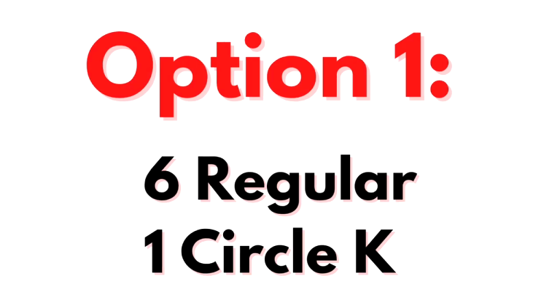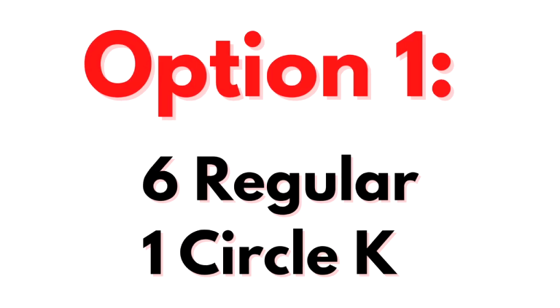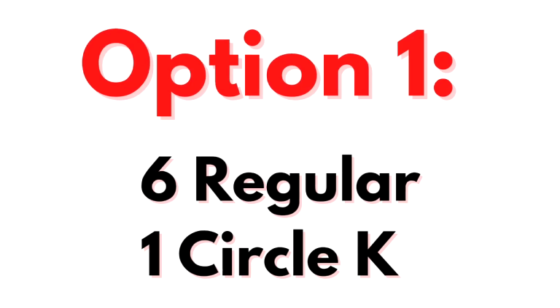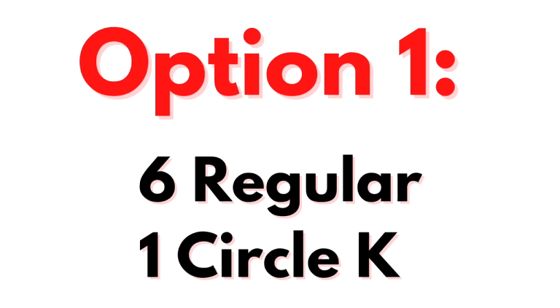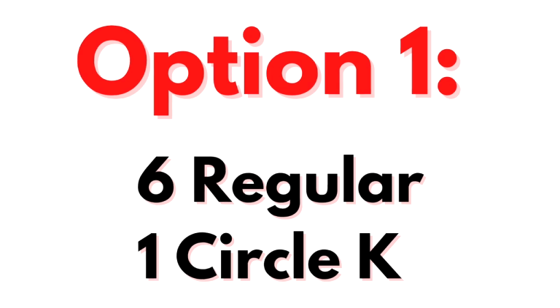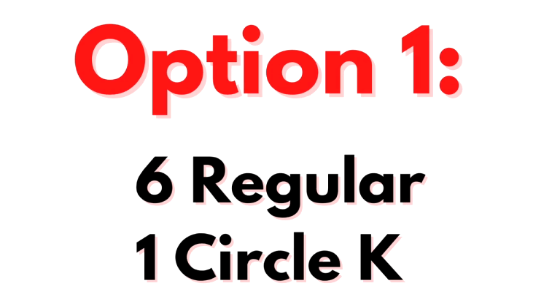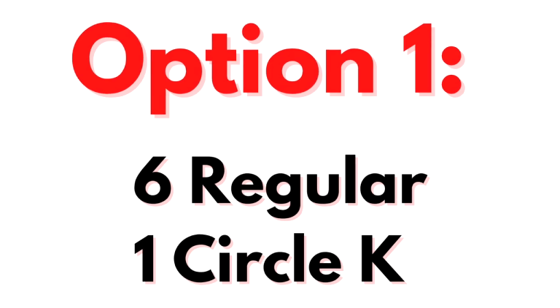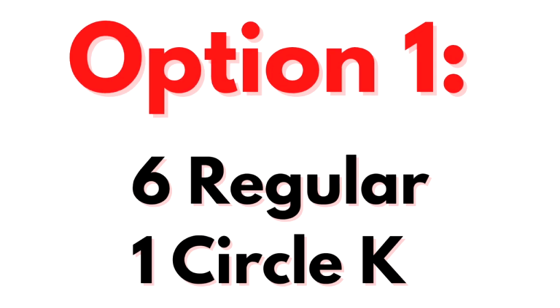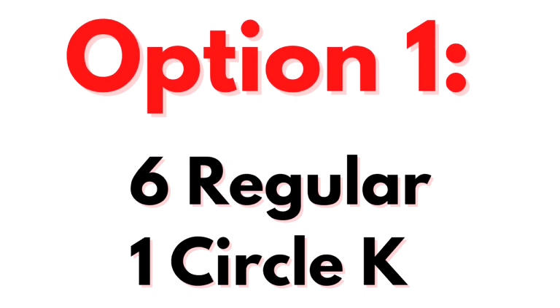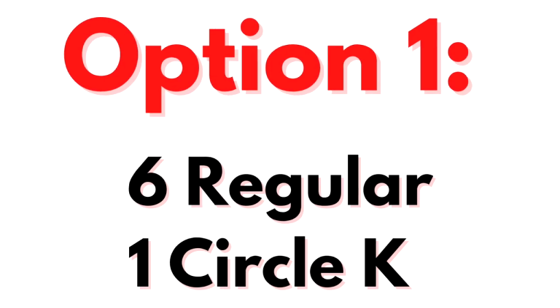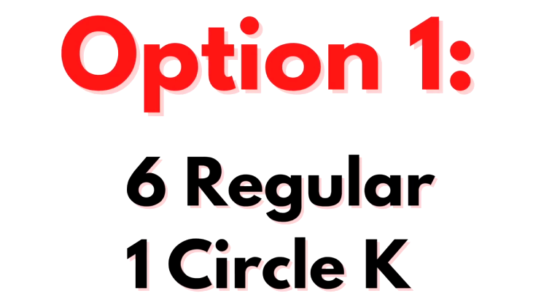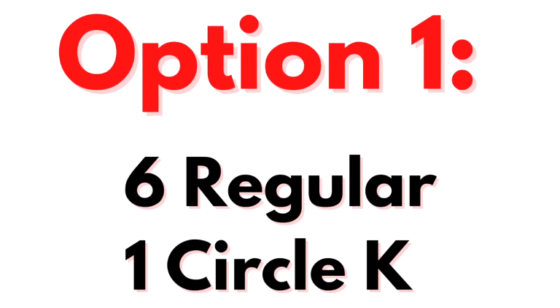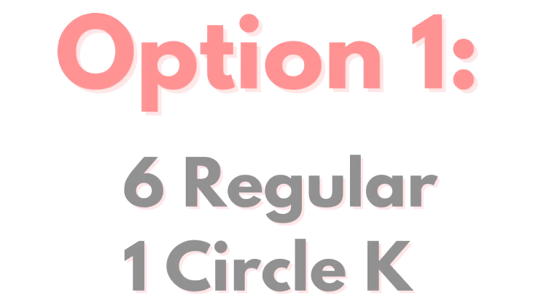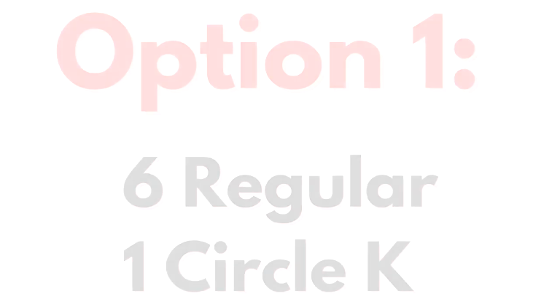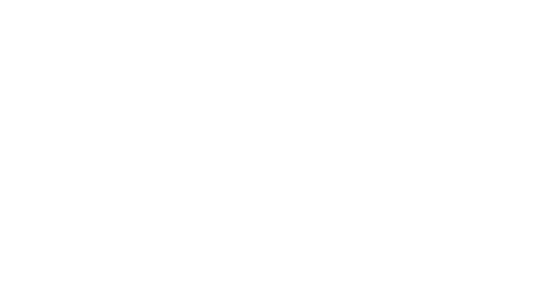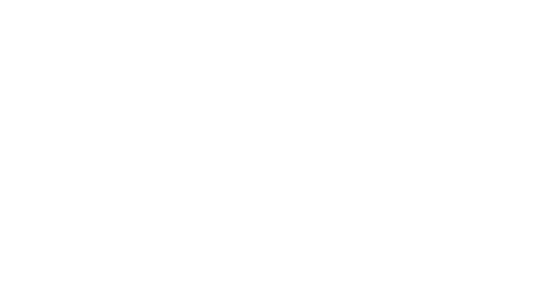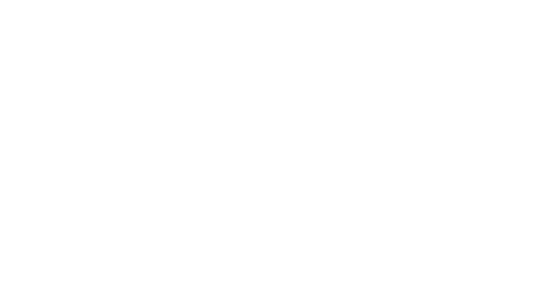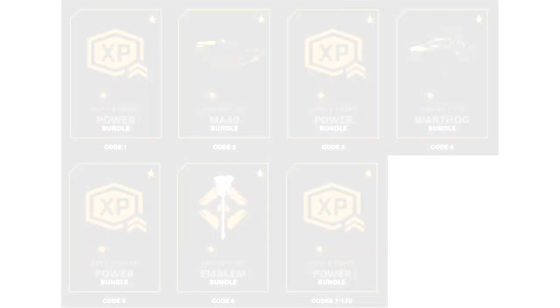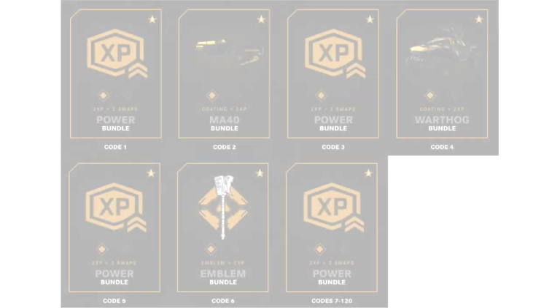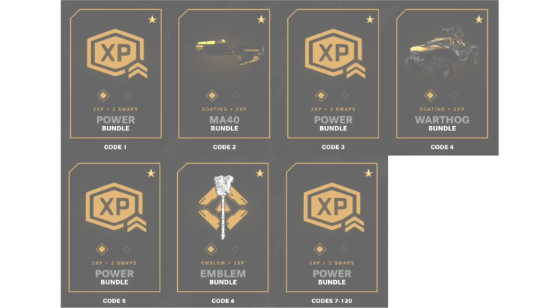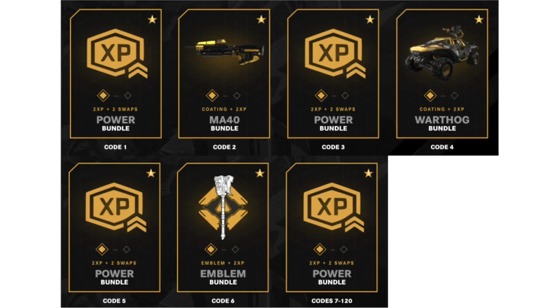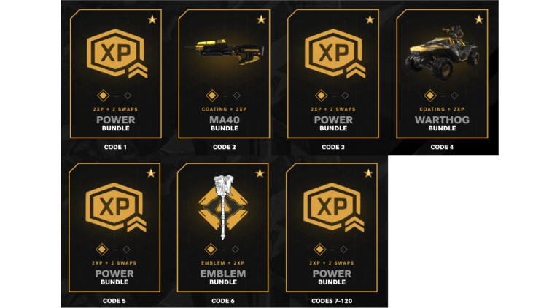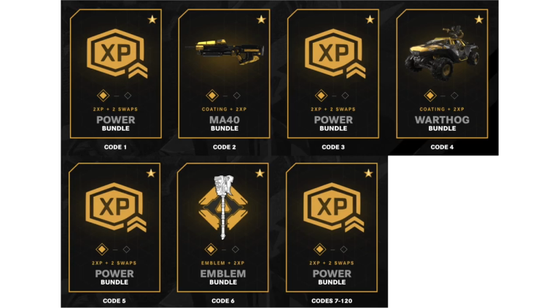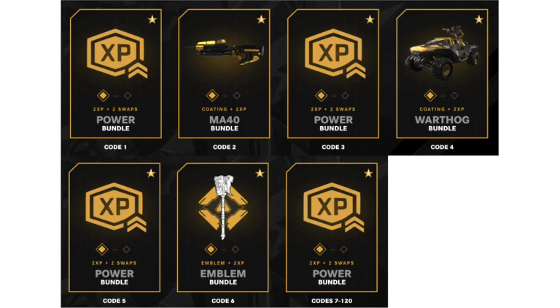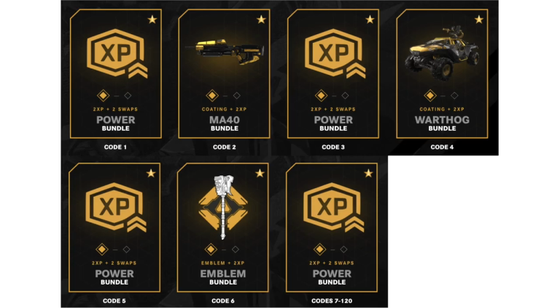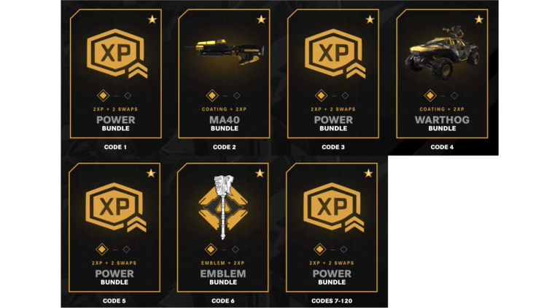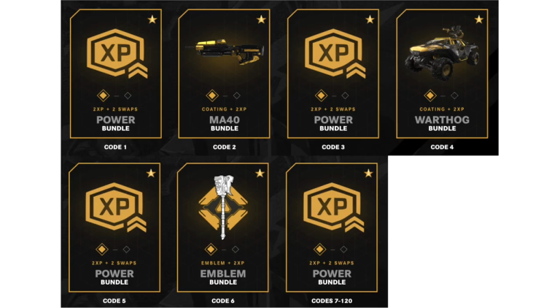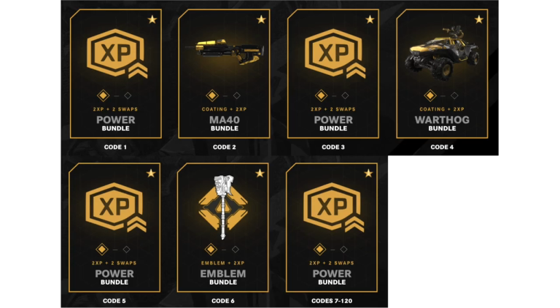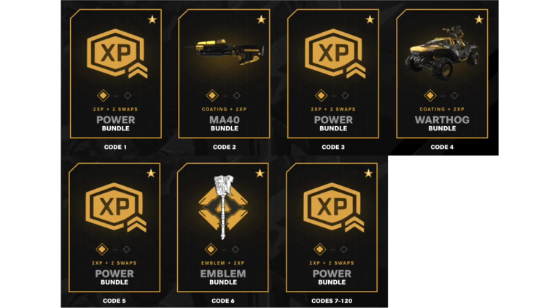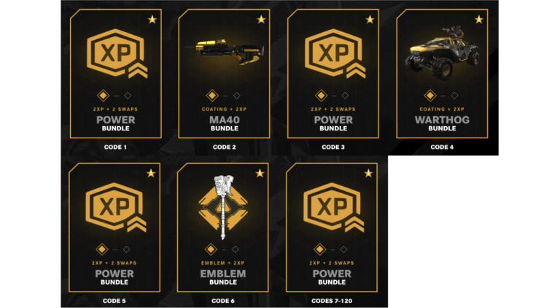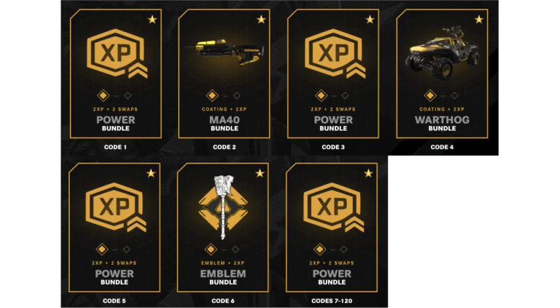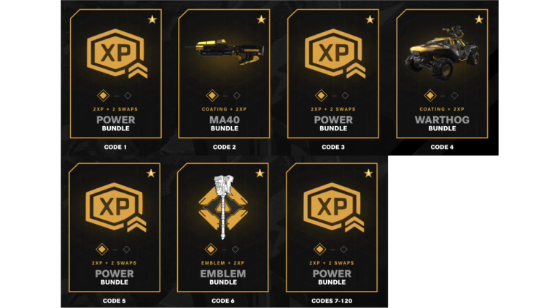Option one: buy six Rockstars from any convenience store and one from Circle K. Now in America, the Razorback Coating is a Circle K exclusive, so this is the normal roadmap.